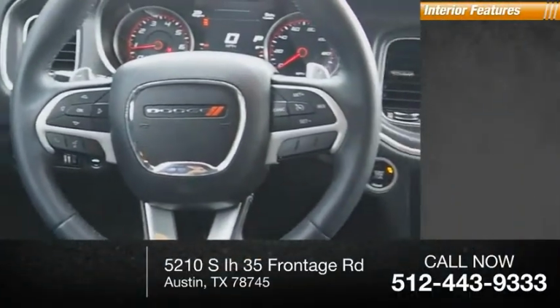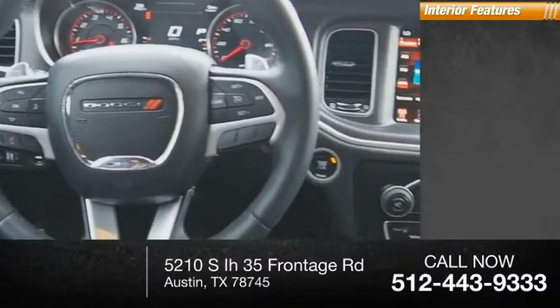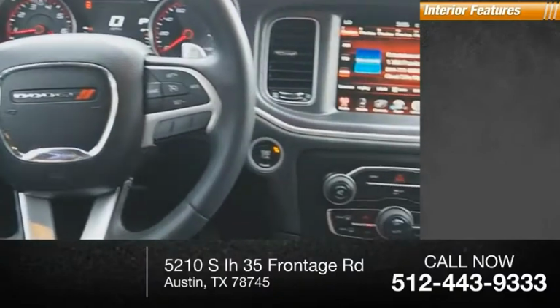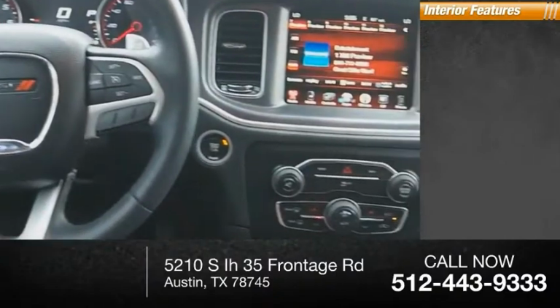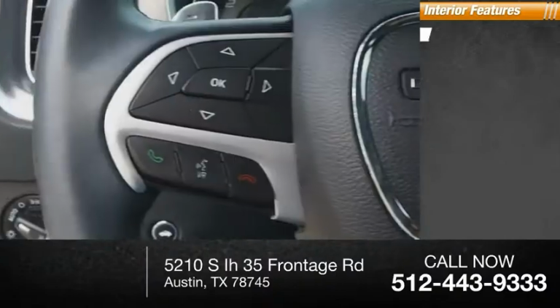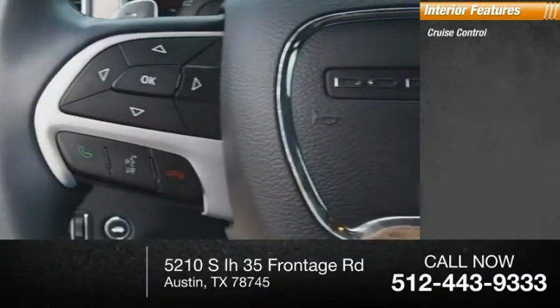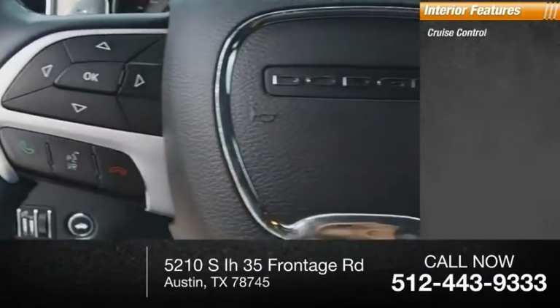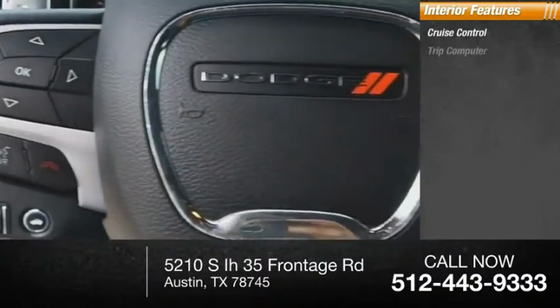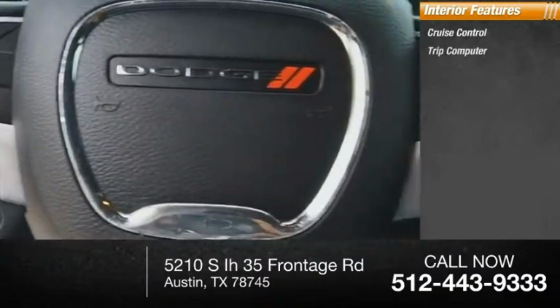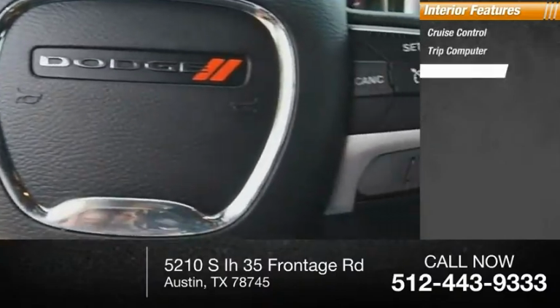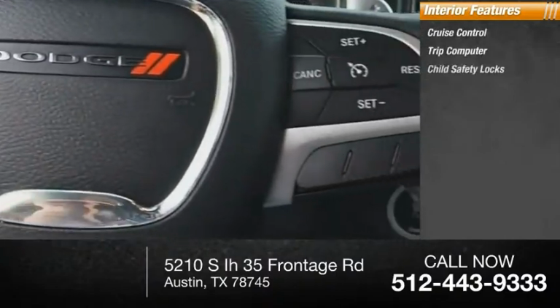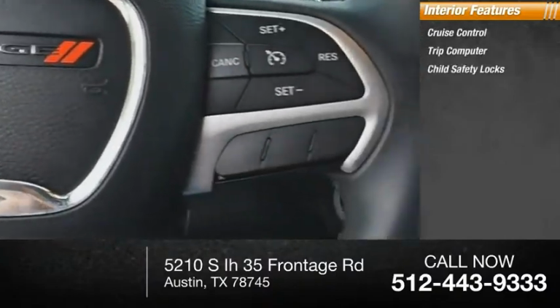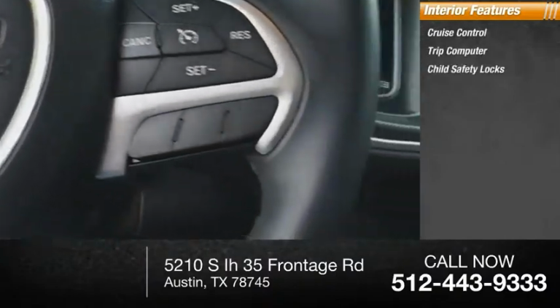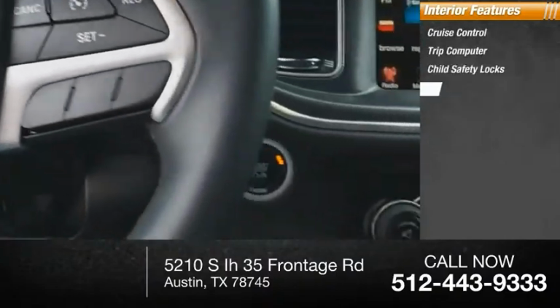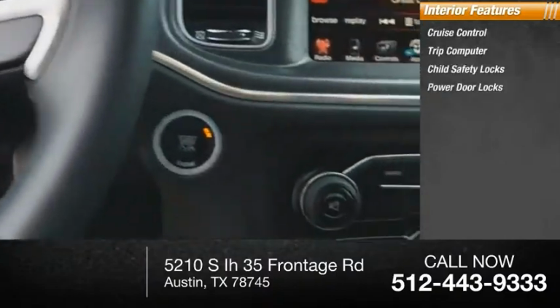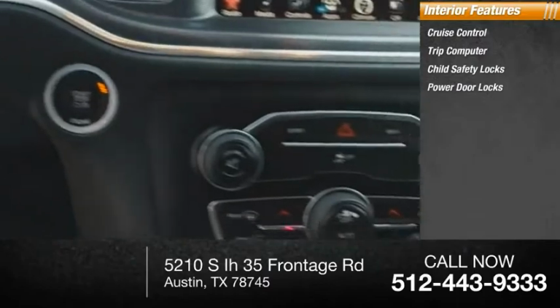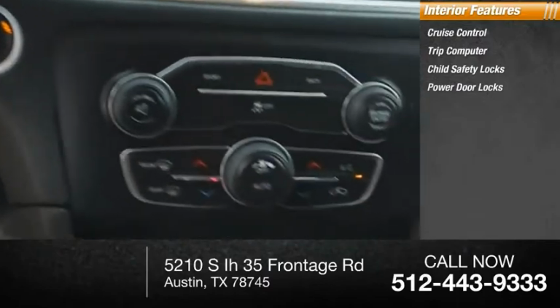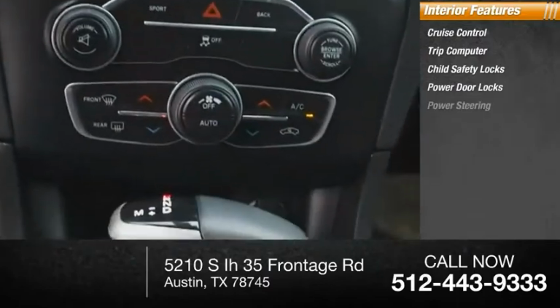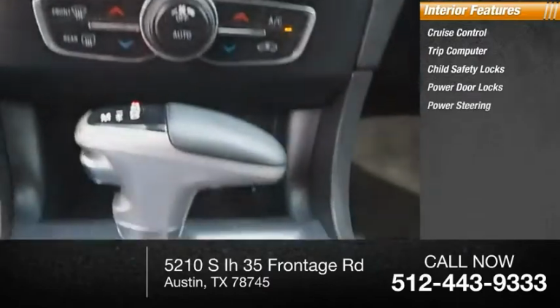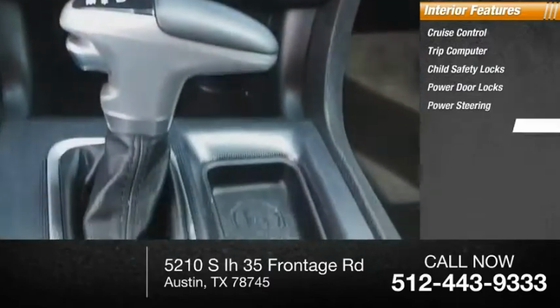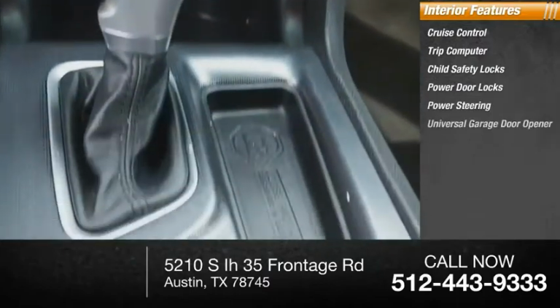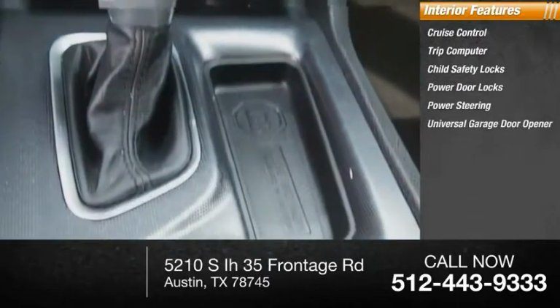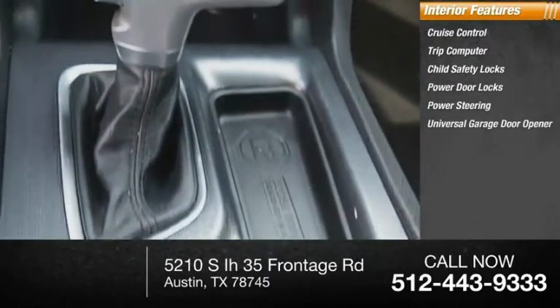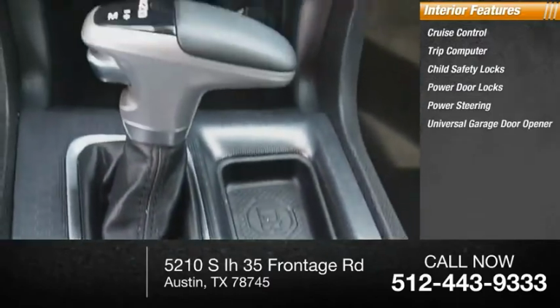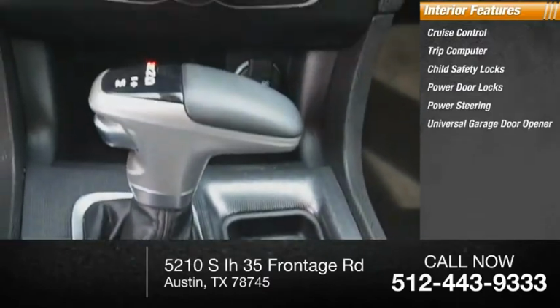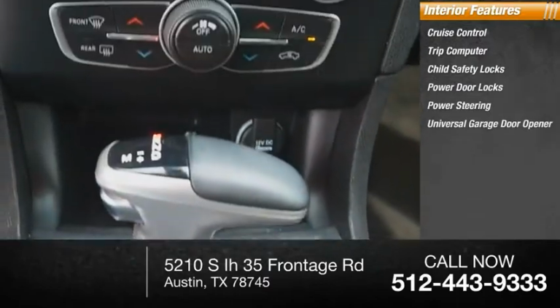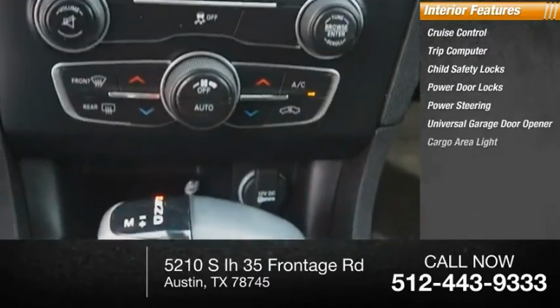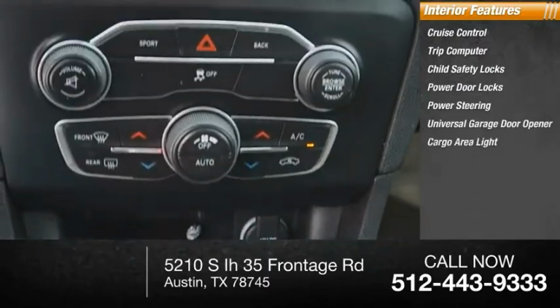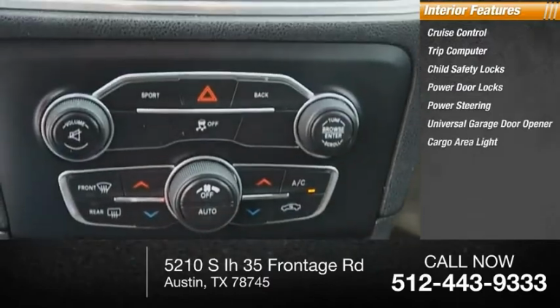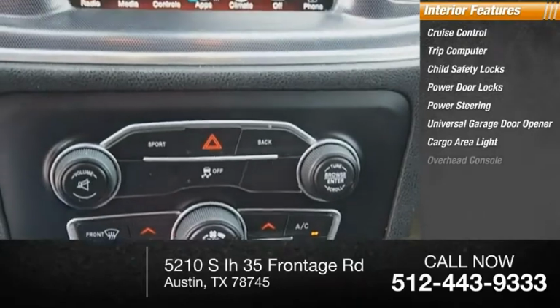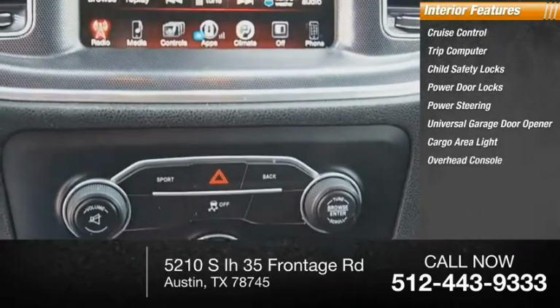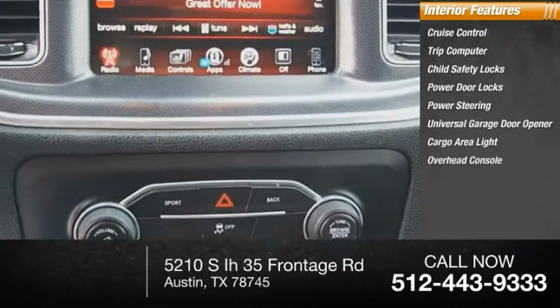Inside you'll find cruise control, trip computer, child safety locks, power door locks, power steering, universal garage door opener, cargo area light, and overhead console.